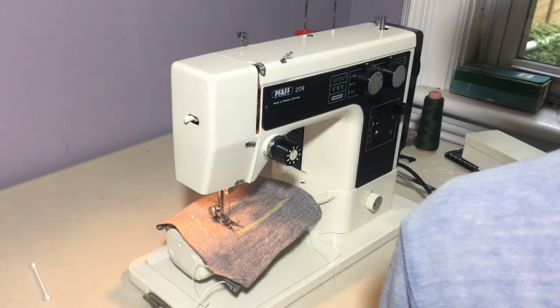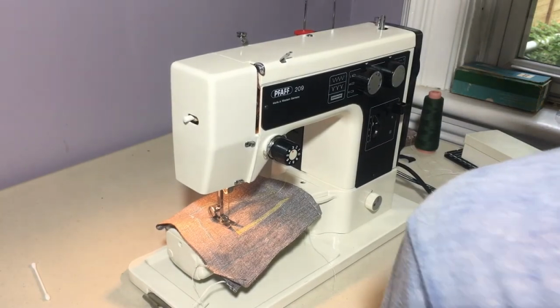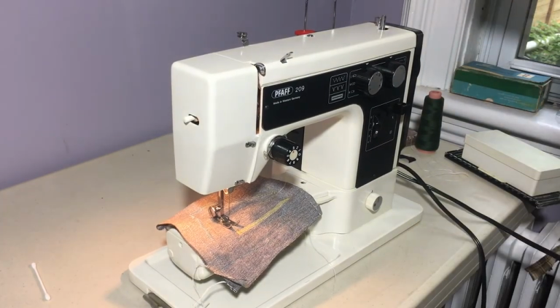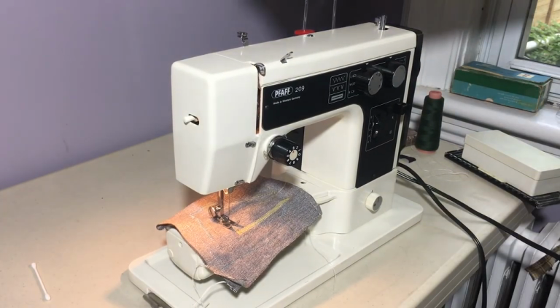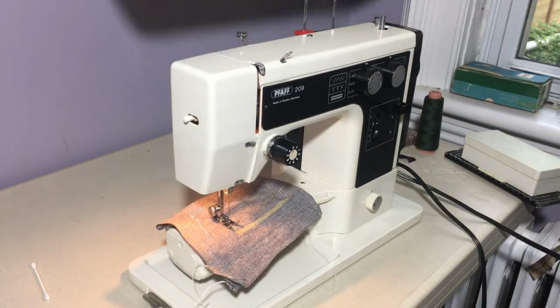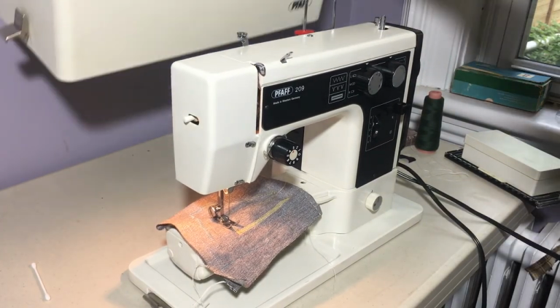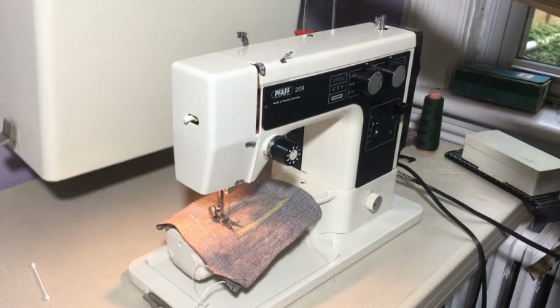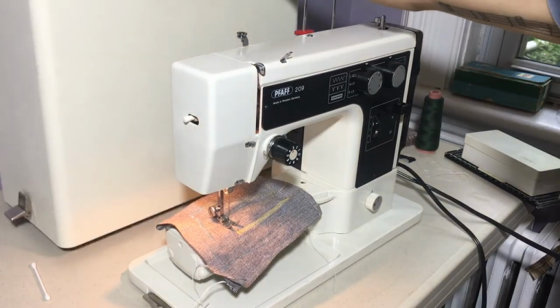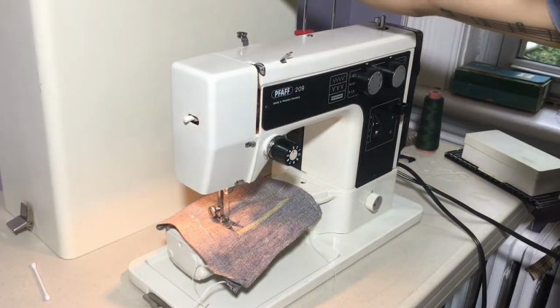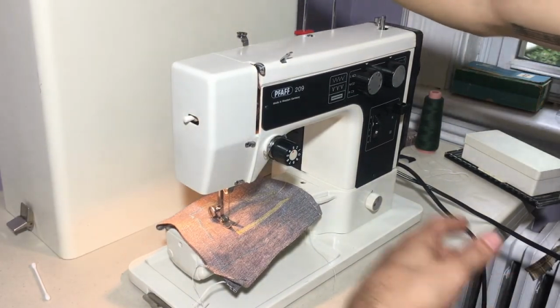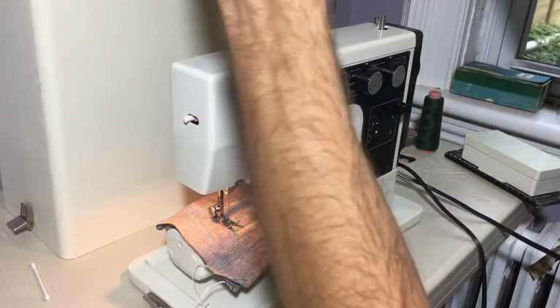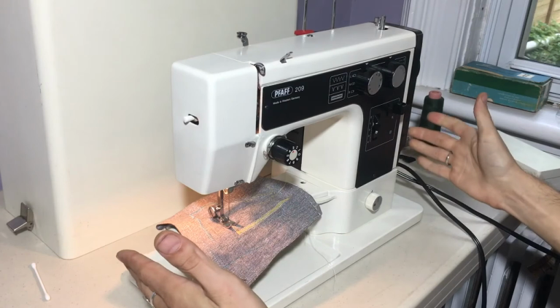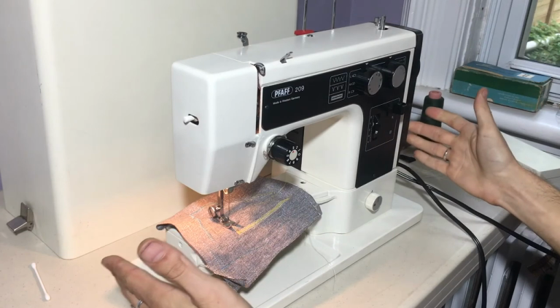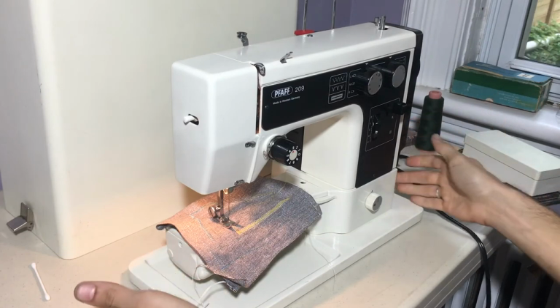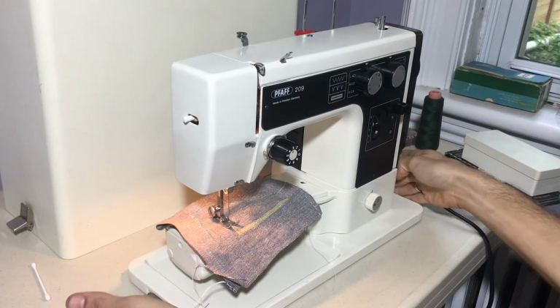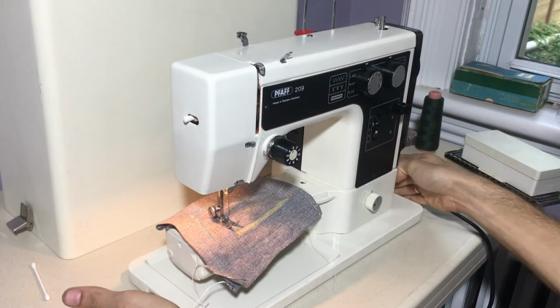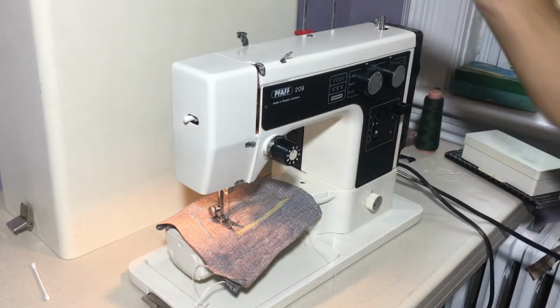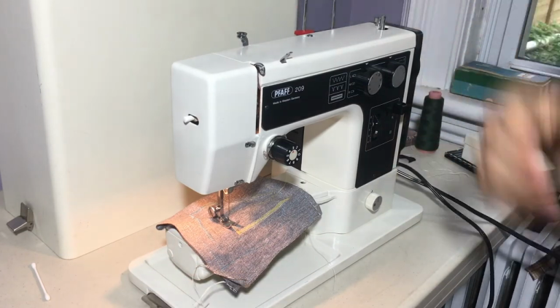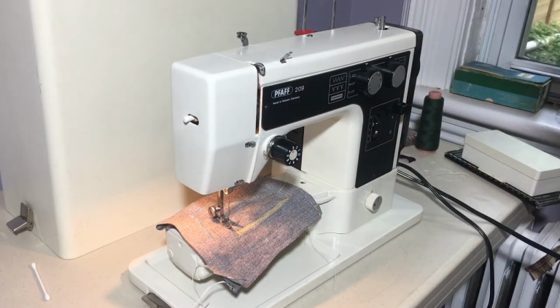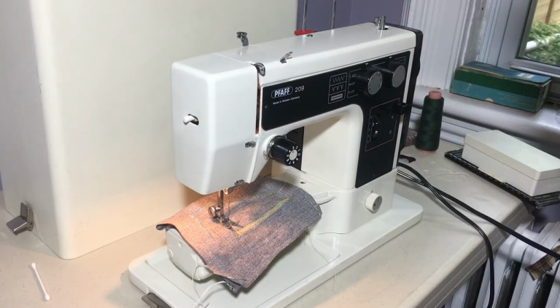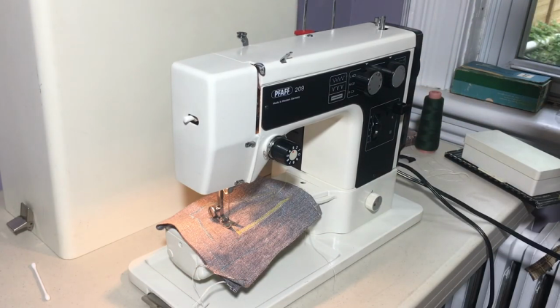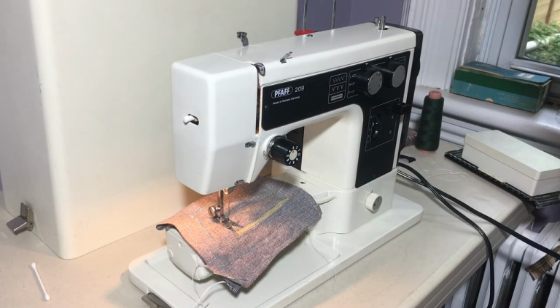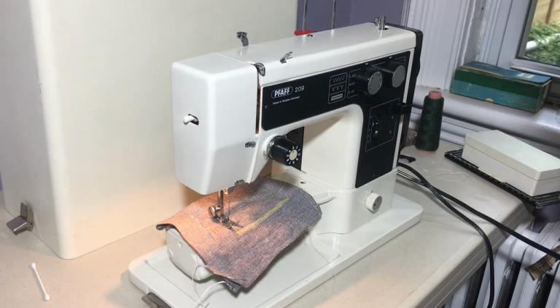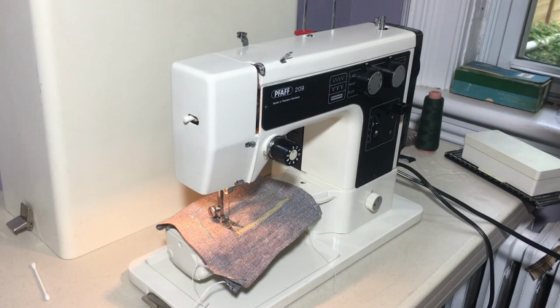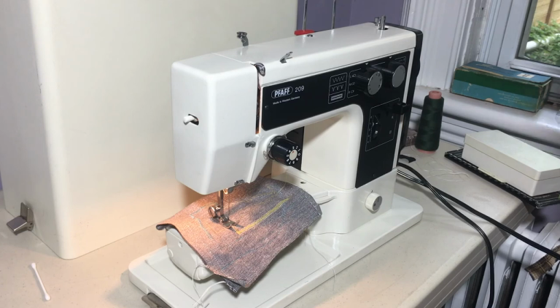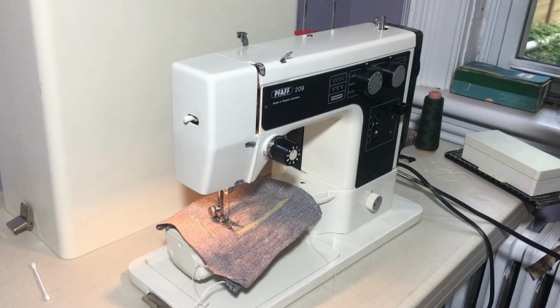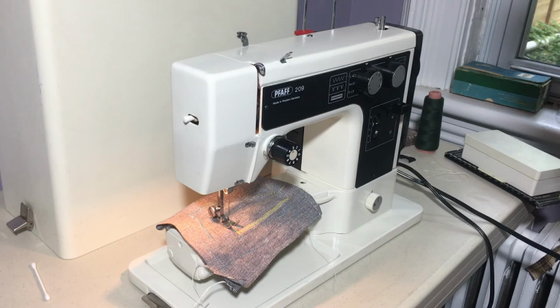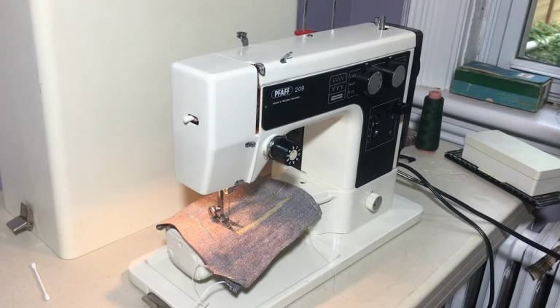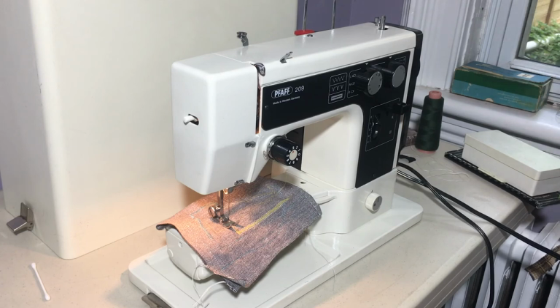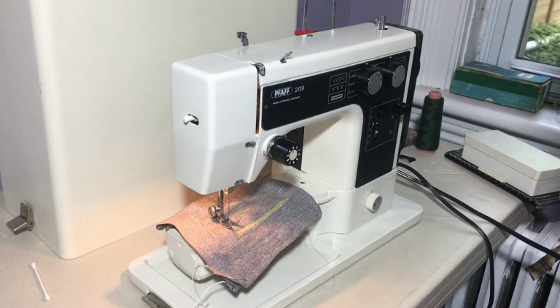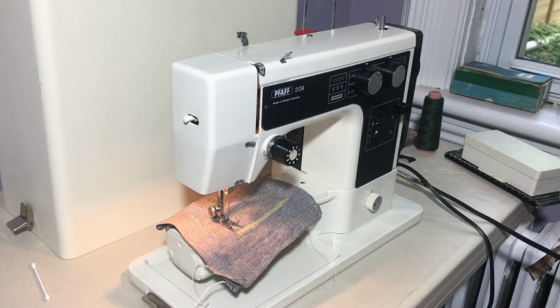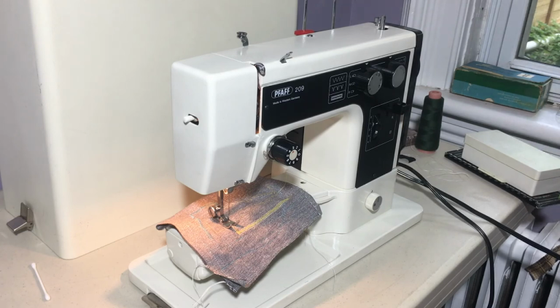And the carrying case also comes with the machine. It fits right over and hooks in, and you can carry it around. This has been the Pfaff 209 sewing machine. Thank you for watching — this could be the machine for you.